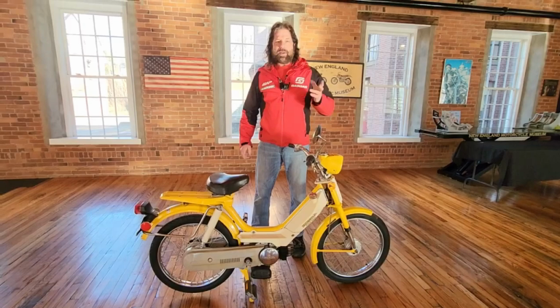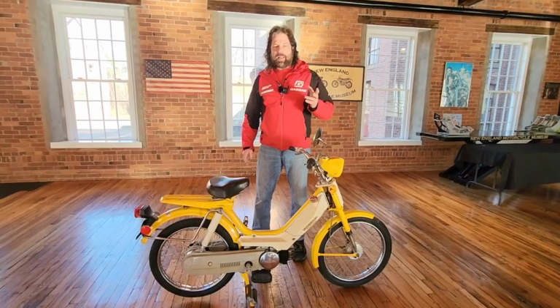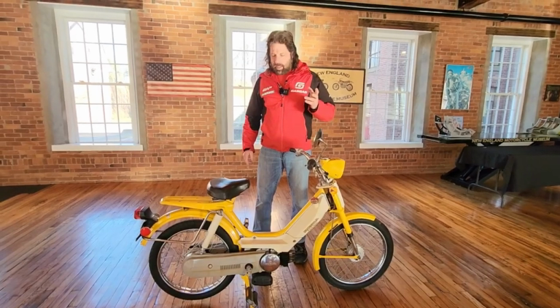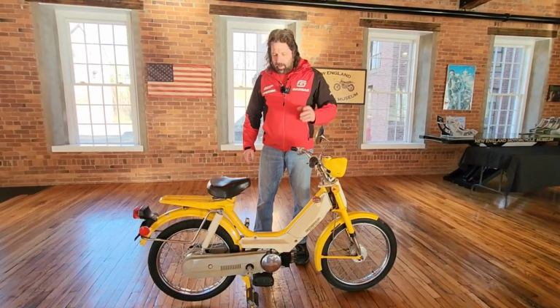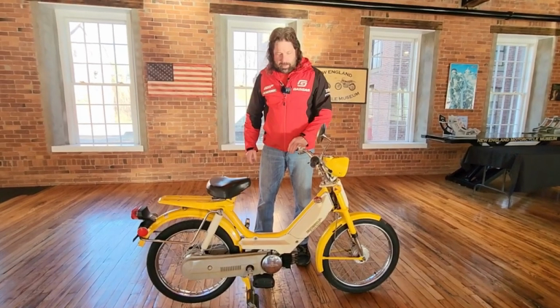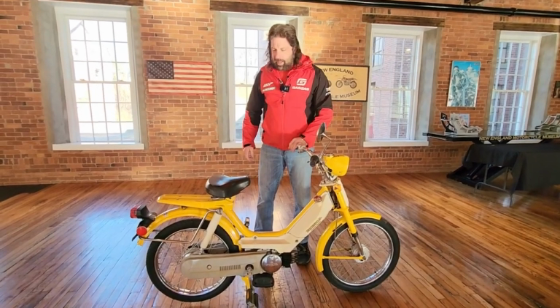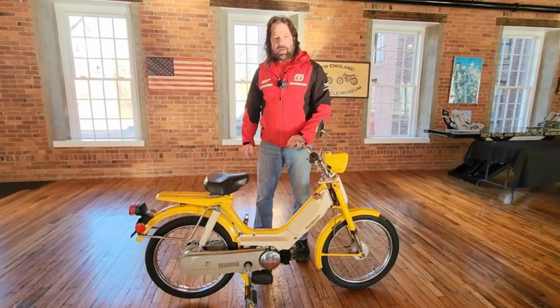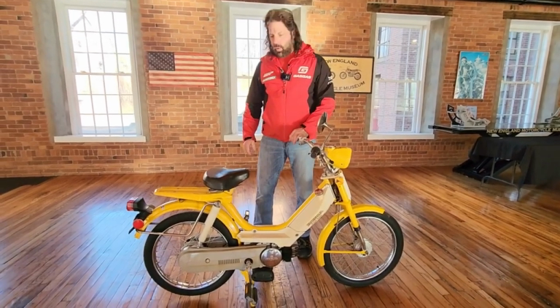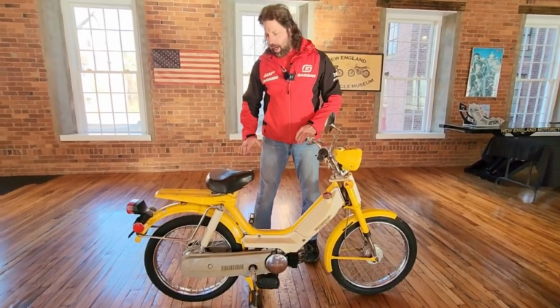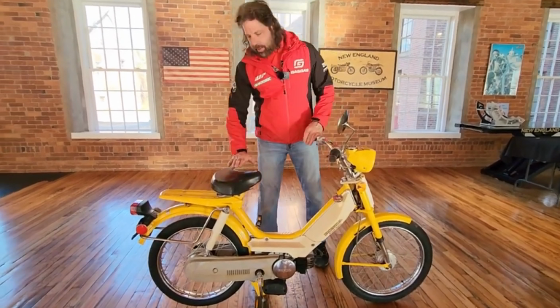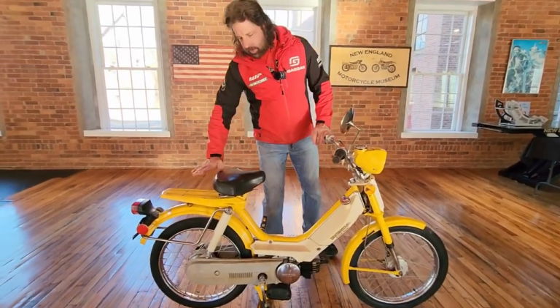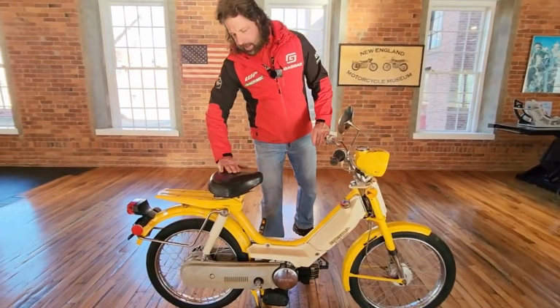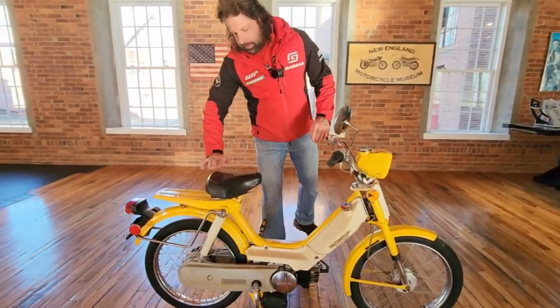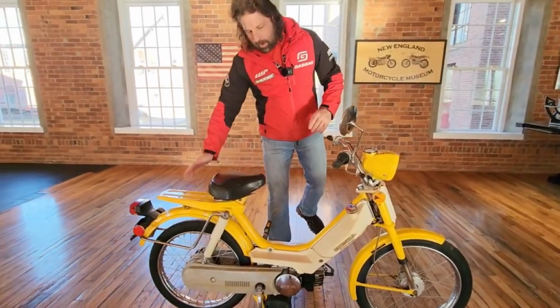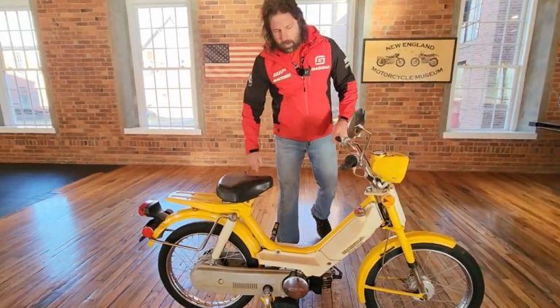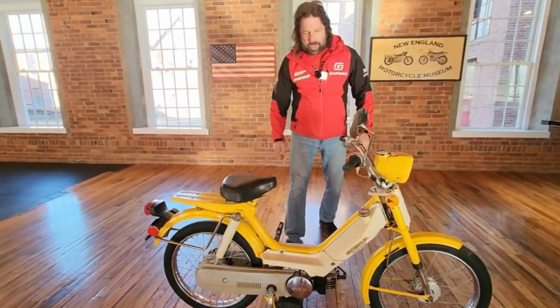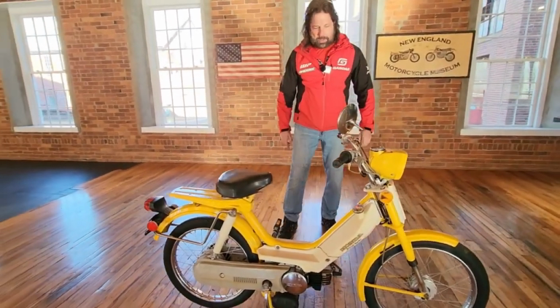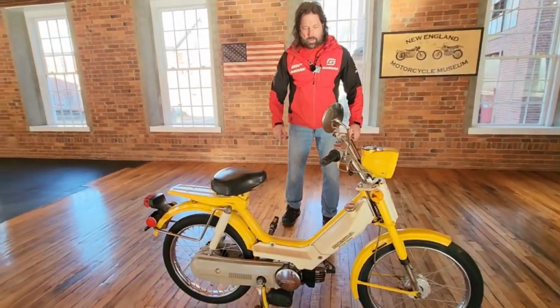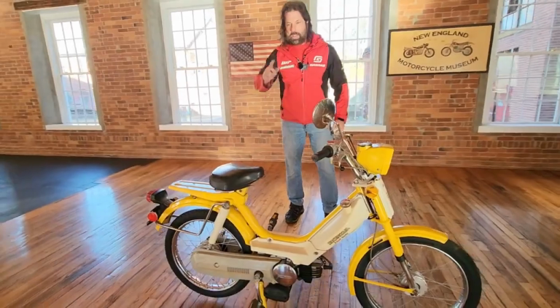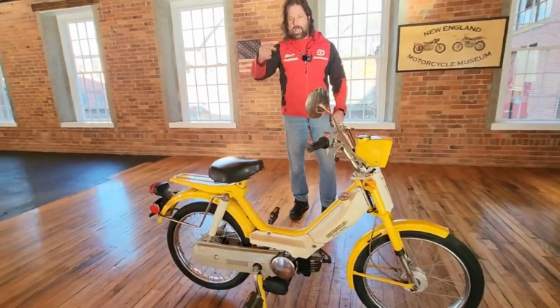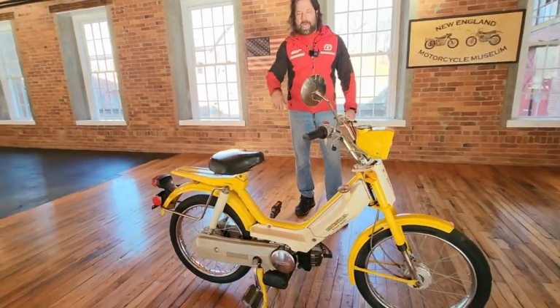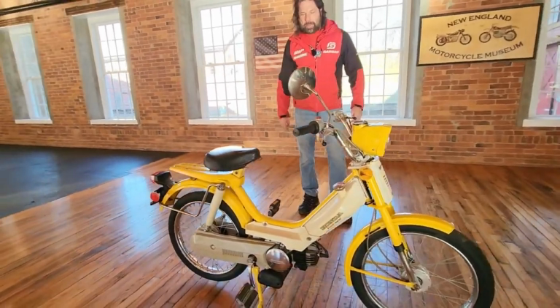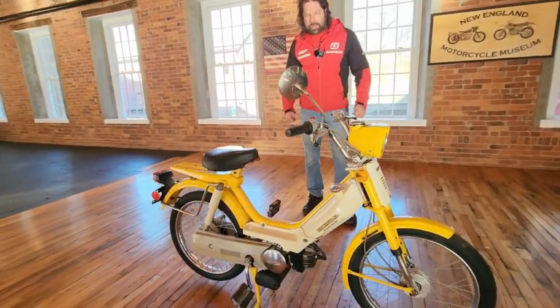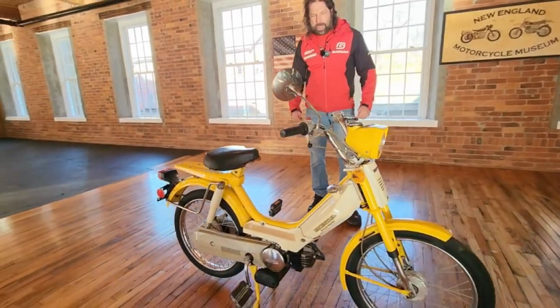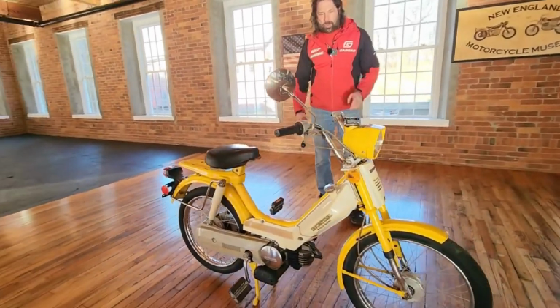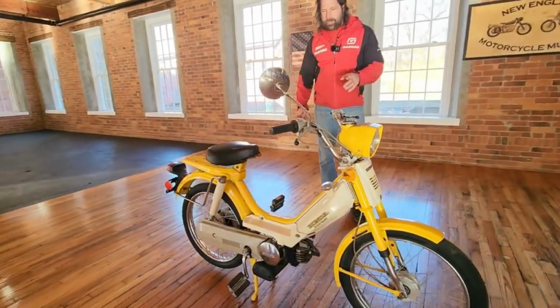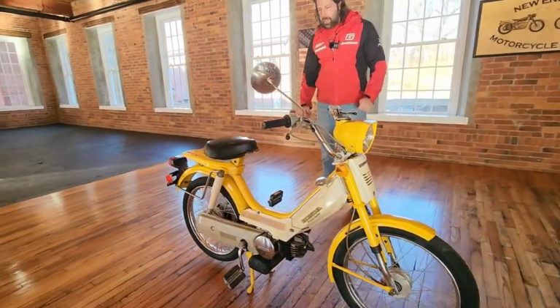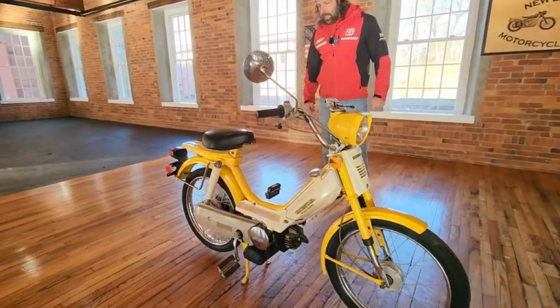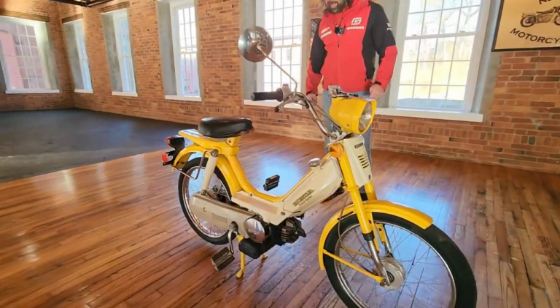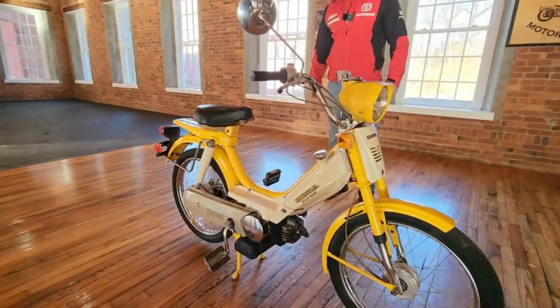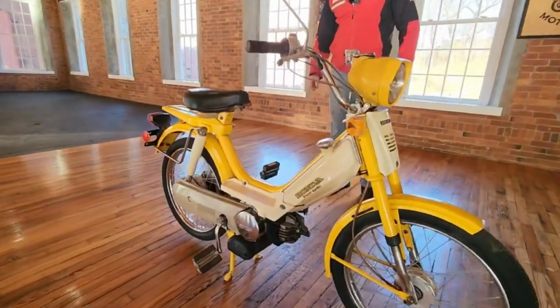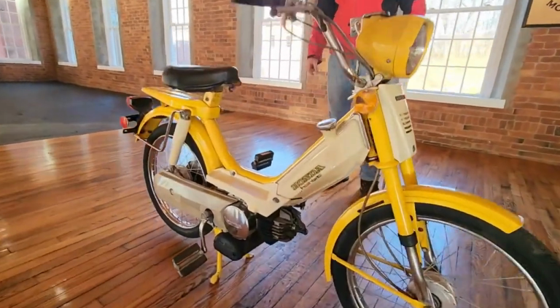What happened, fellas? Sadly, a local shop teacher — an automotive shop teacher — who owned these three Honda Hobbits passed away, and his wife gave us these to sell.